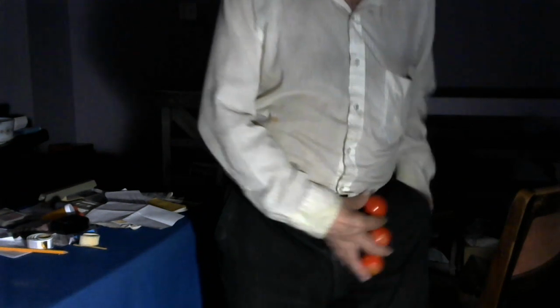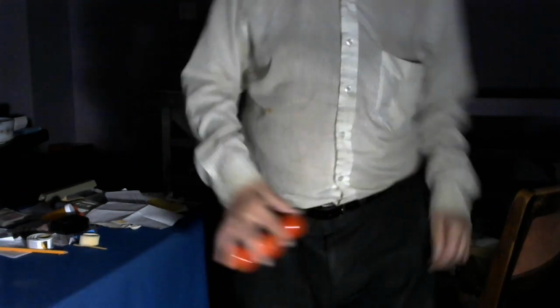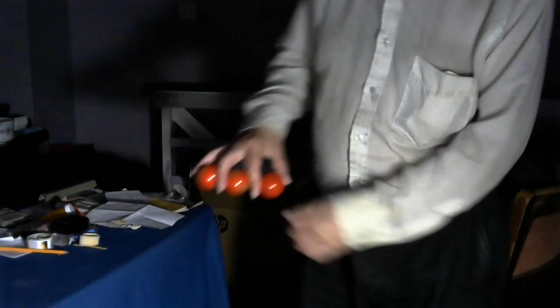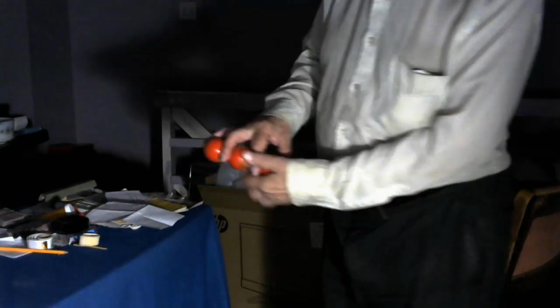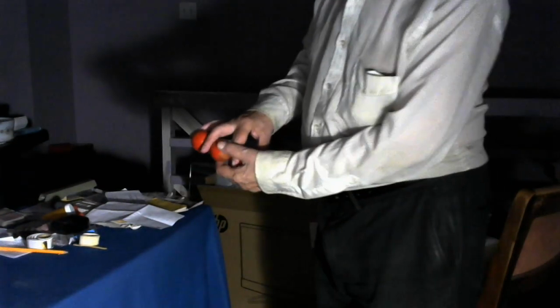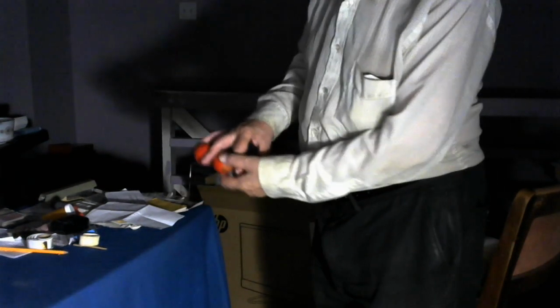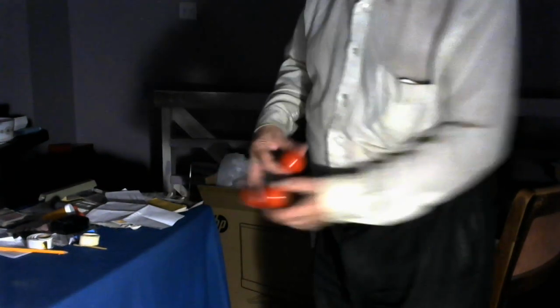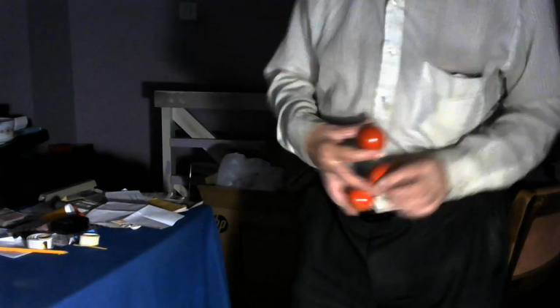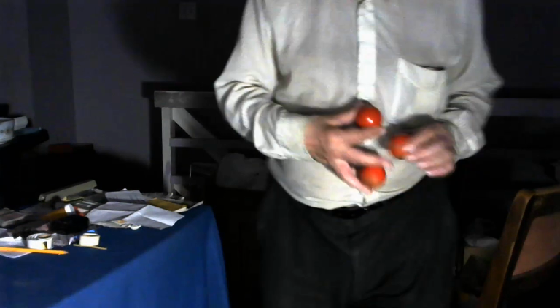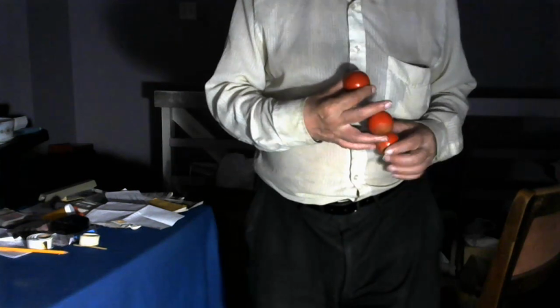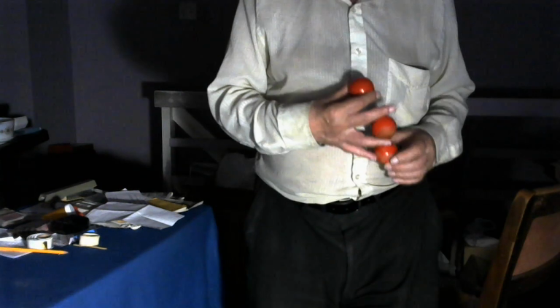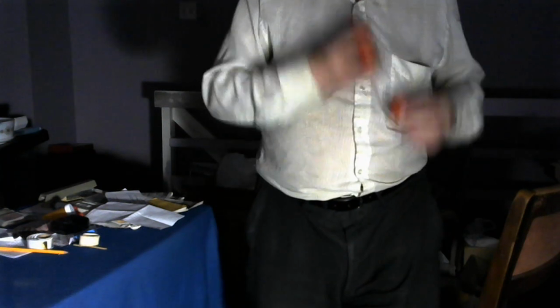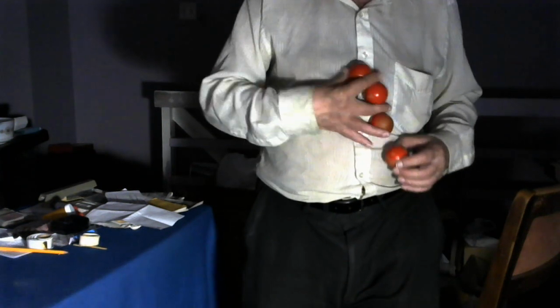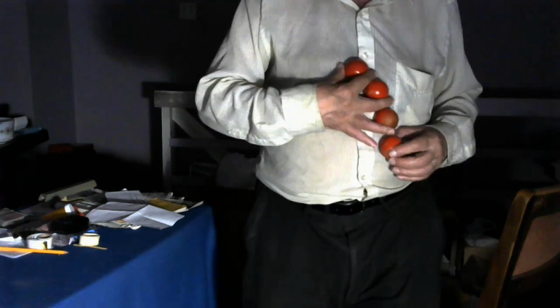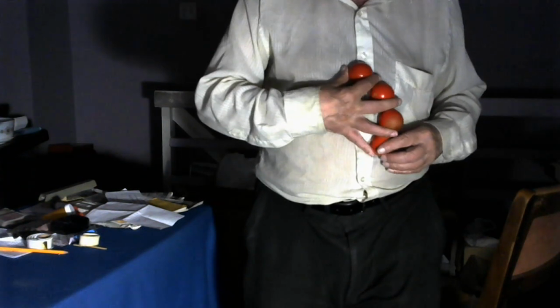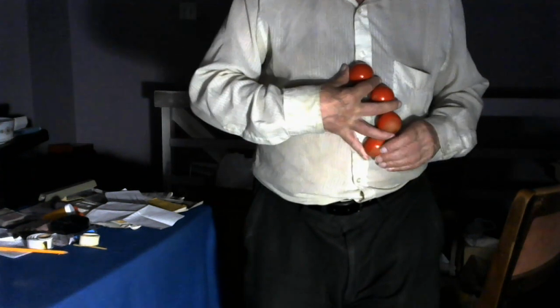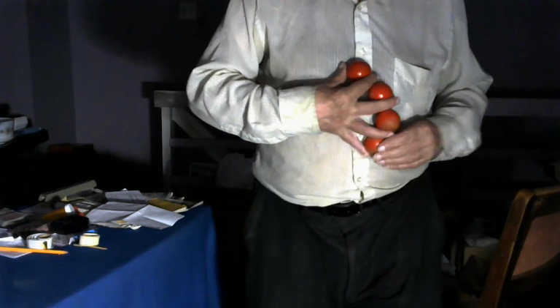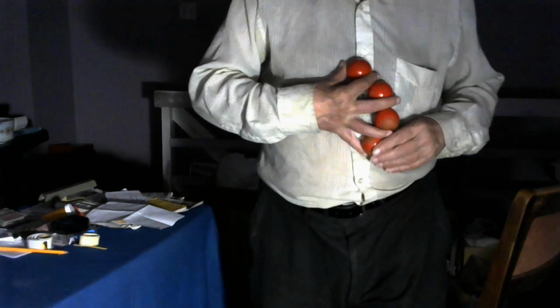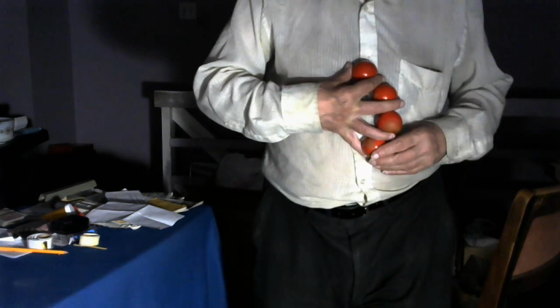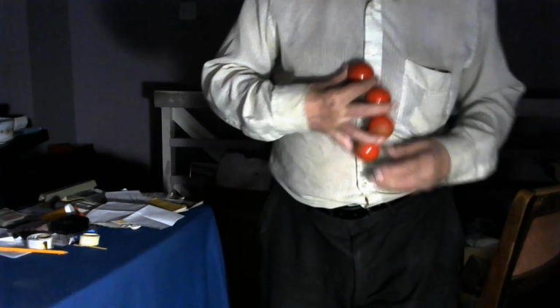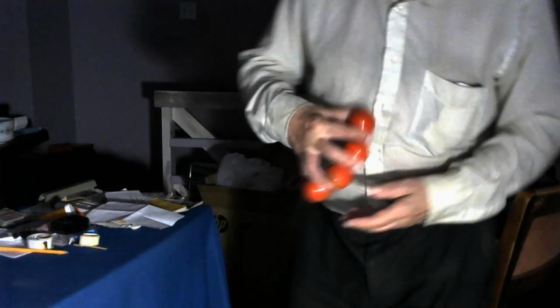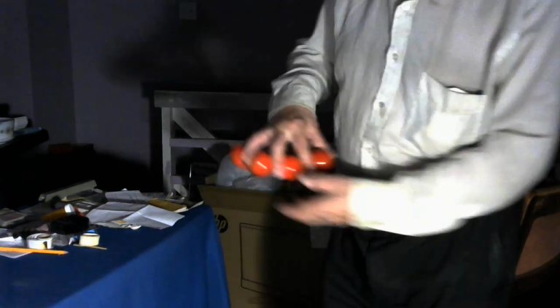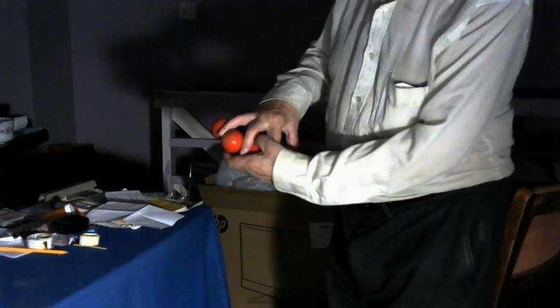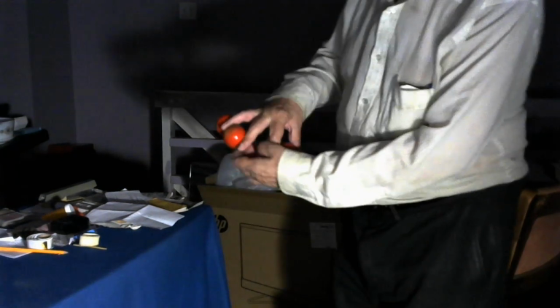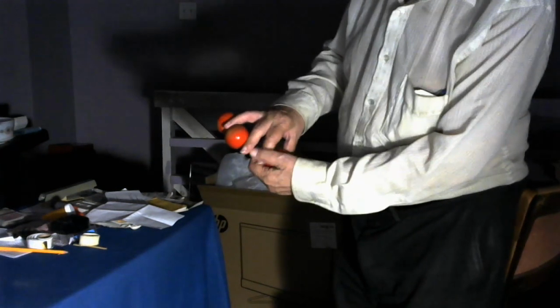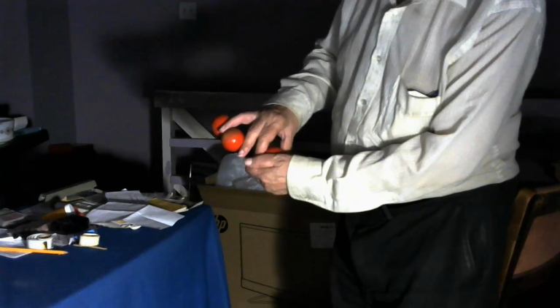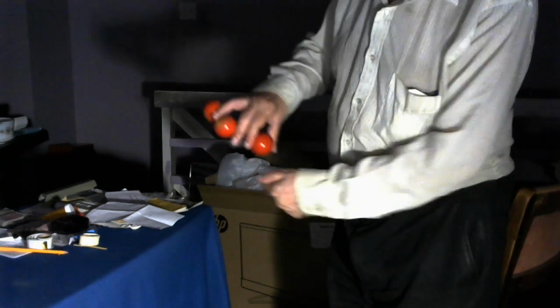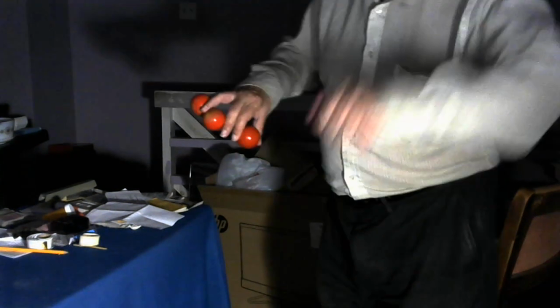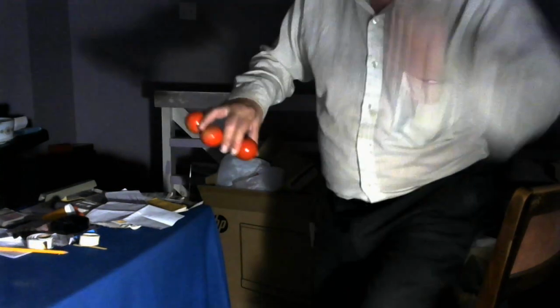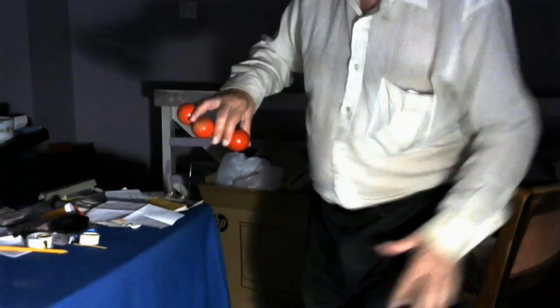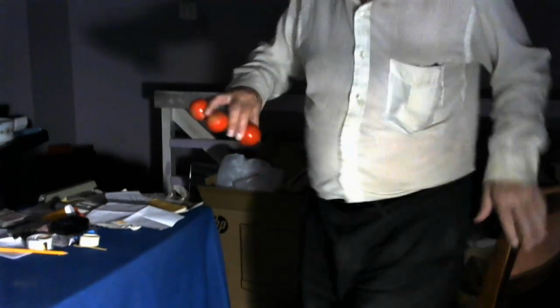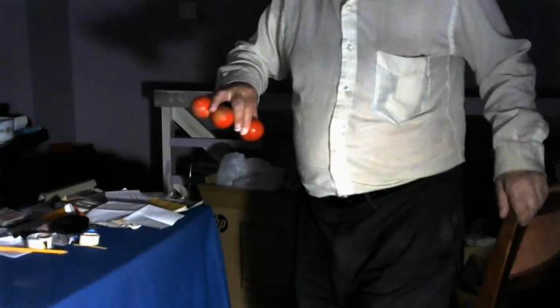A miracle of a semi-religious nature. One, two, three, four. Would you like to see some more? How about four? Four balls it is. I've got to be careful I don't drop them here. I'm going to take this one, throw it on the floor and stamp it out.